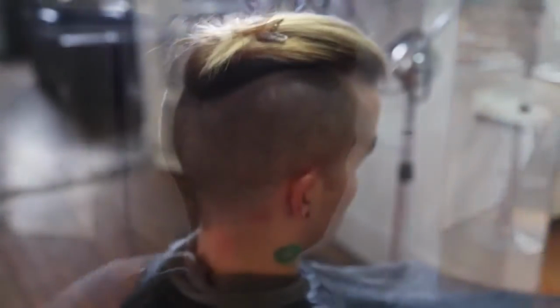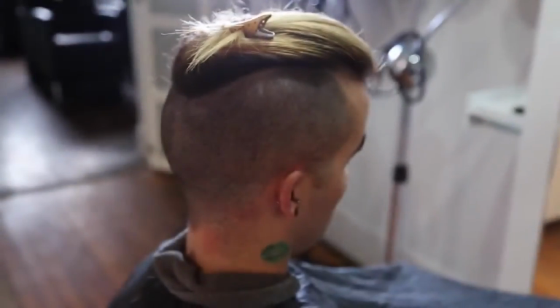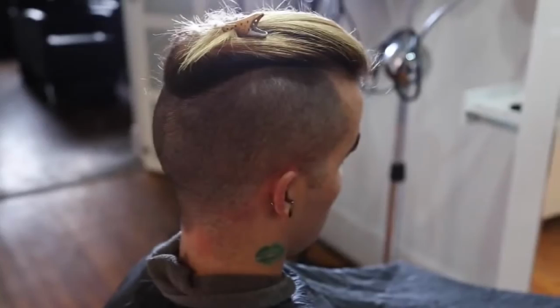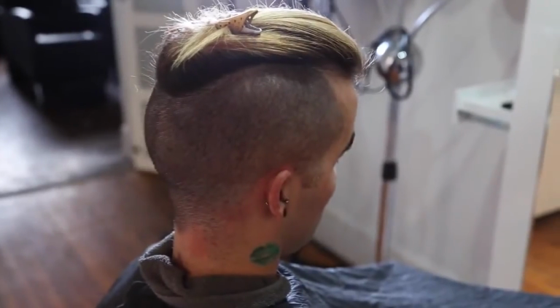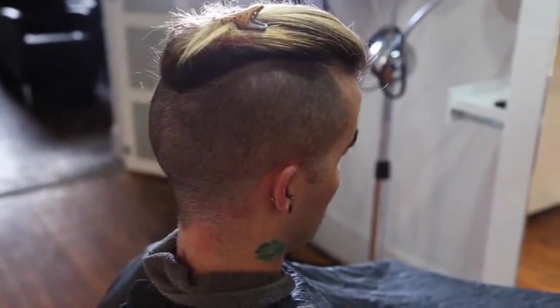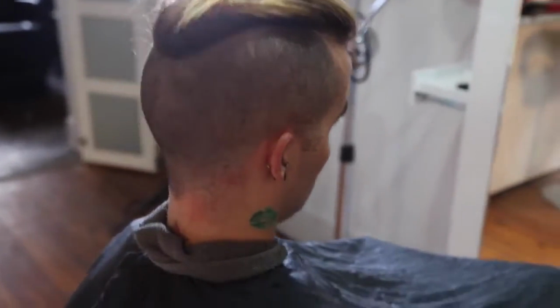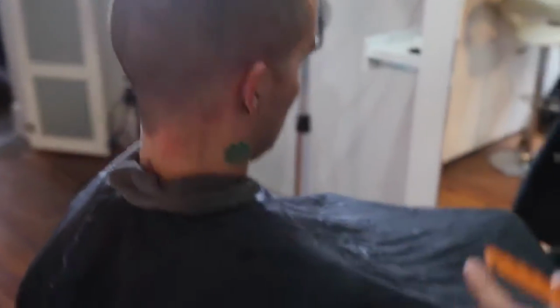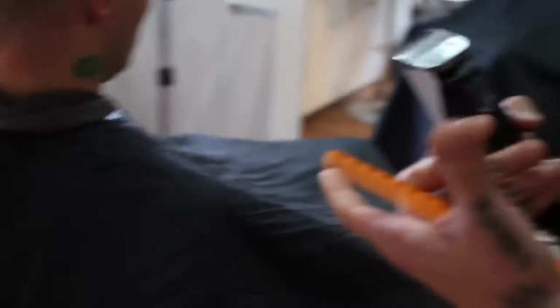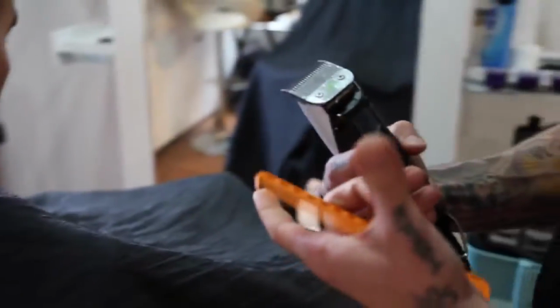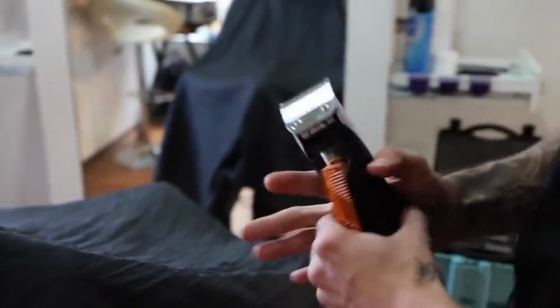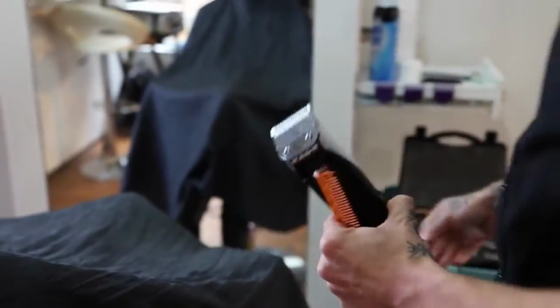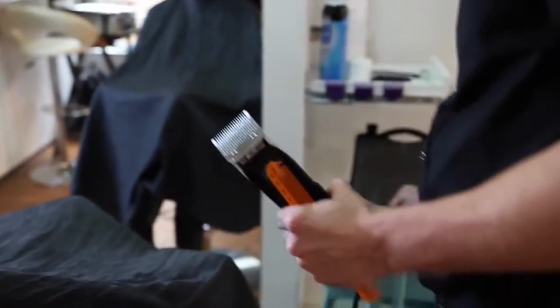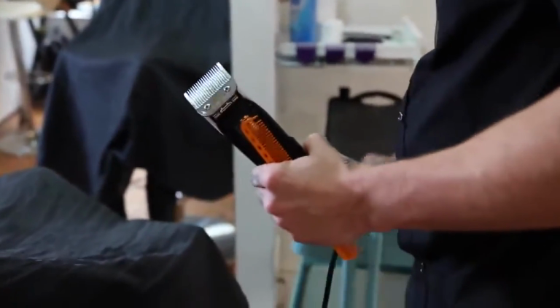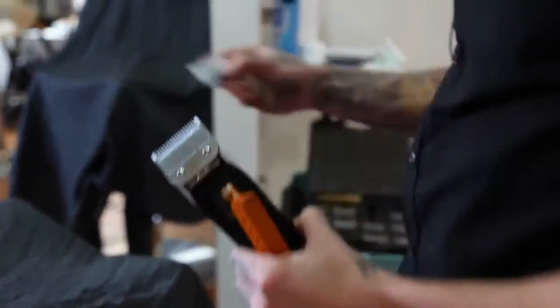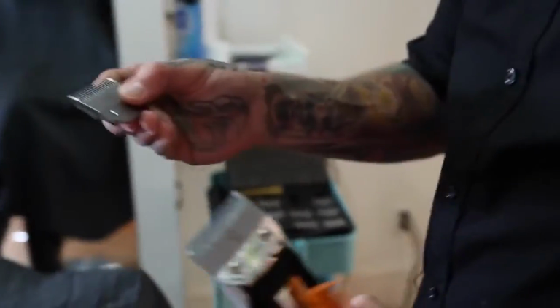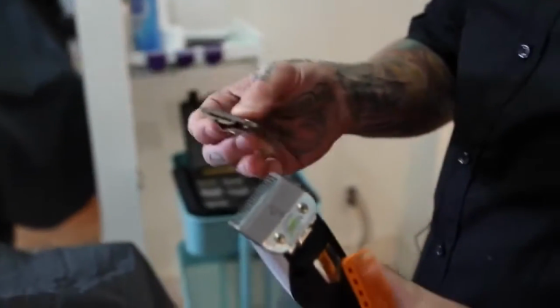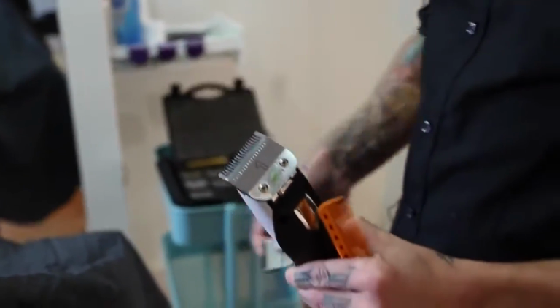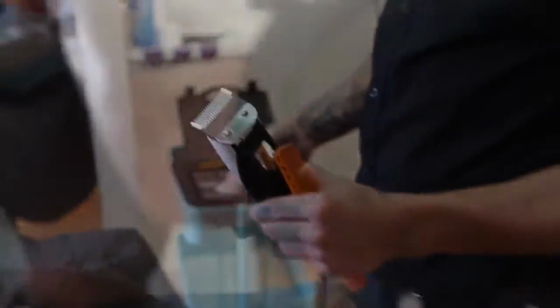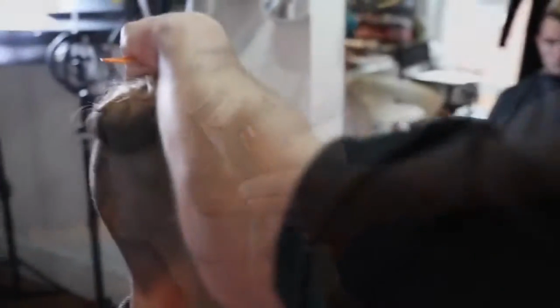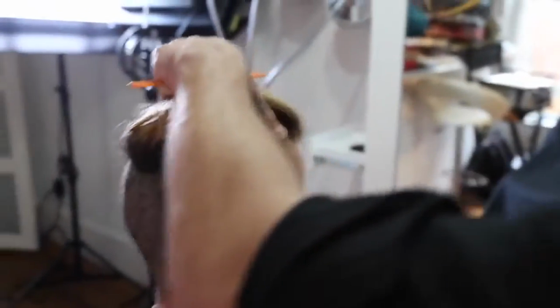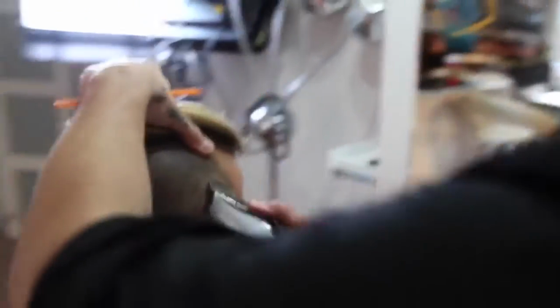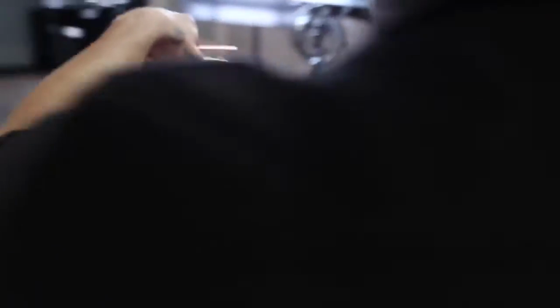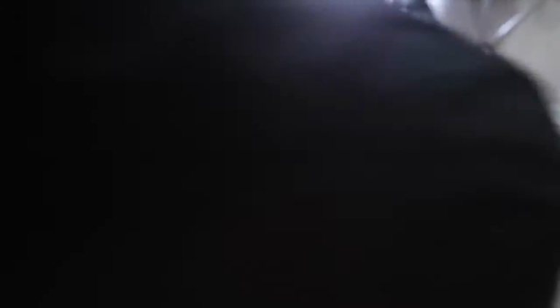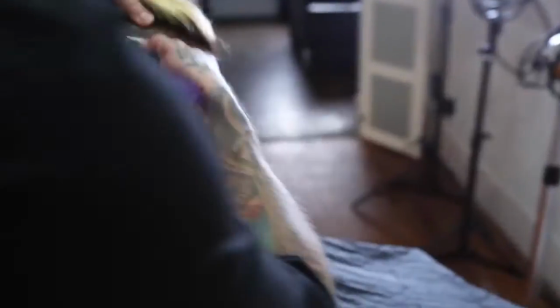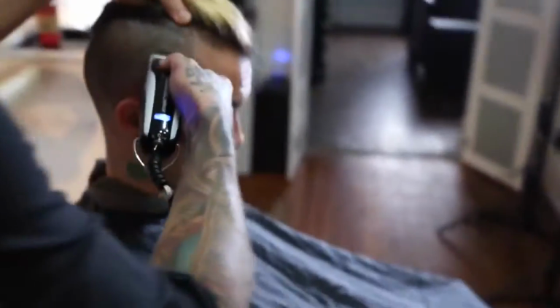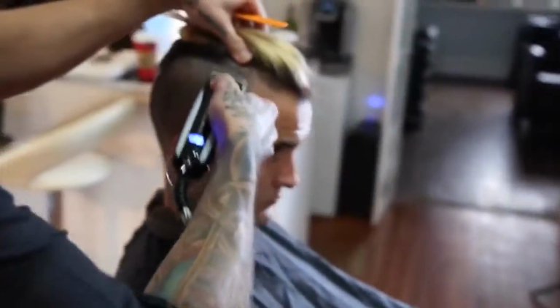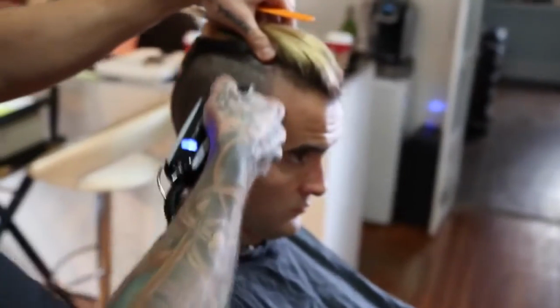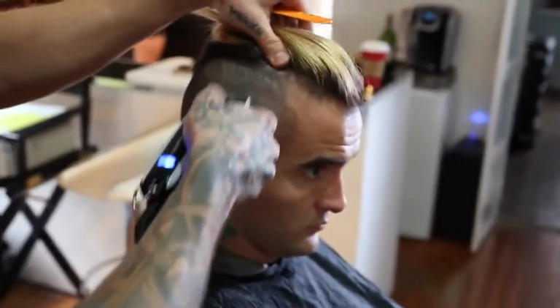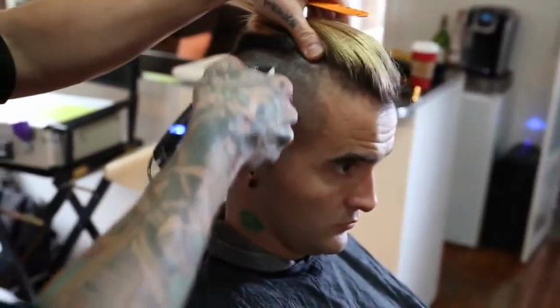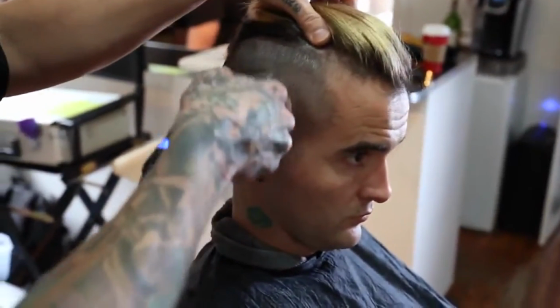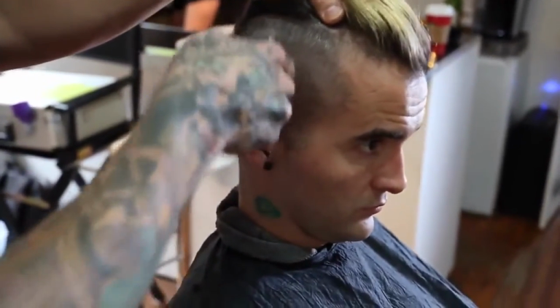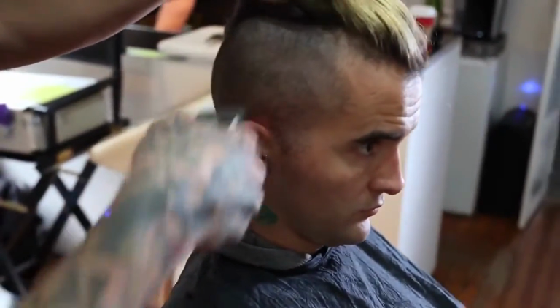I'm working with the Oster guards at this time — they're detachable heads. I went from my 1A, now I'm working down to my 1. I'm just going to bring this right up close to where that 1A was, but not exactly to it.